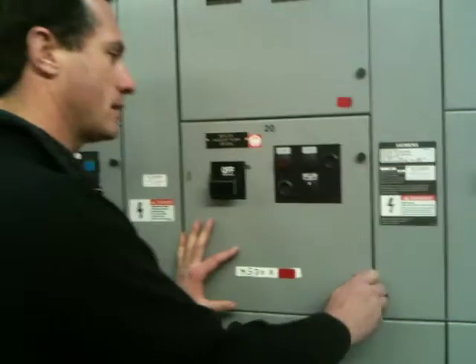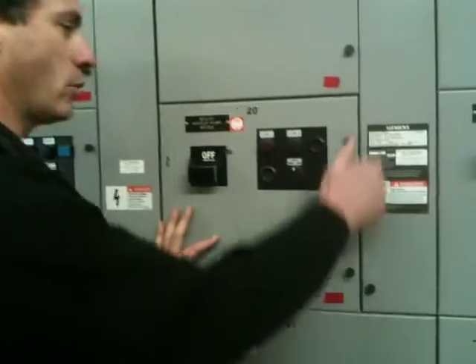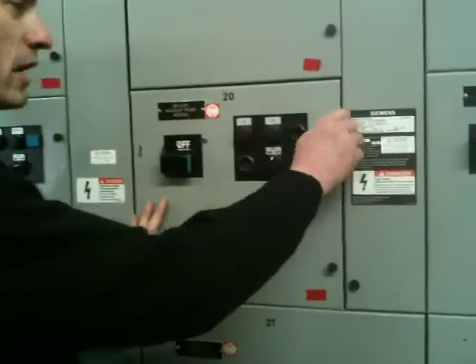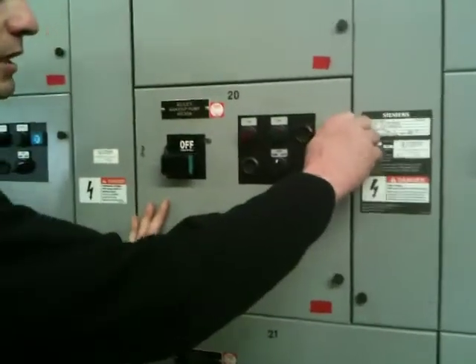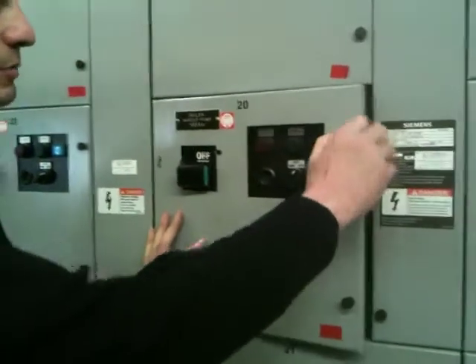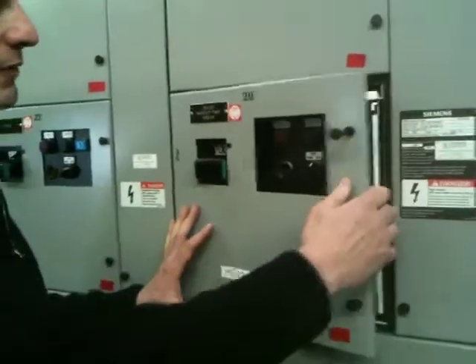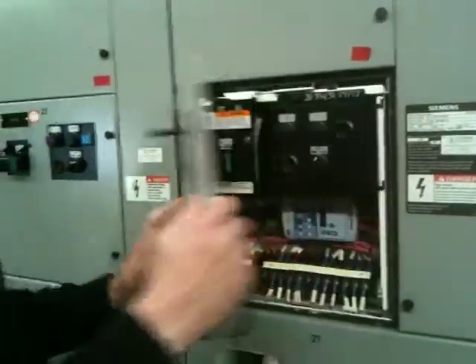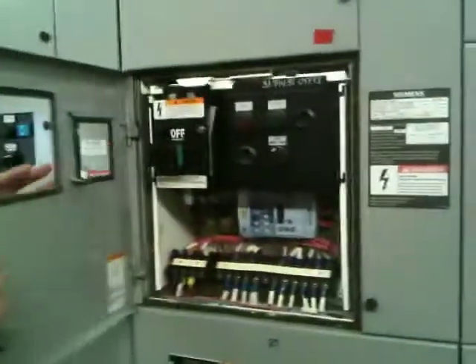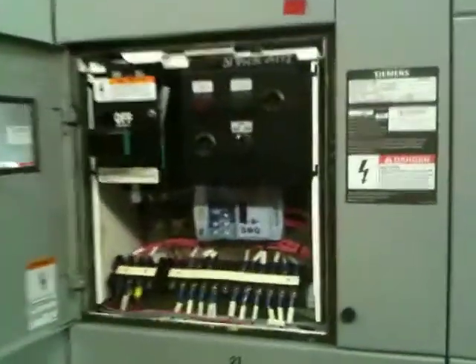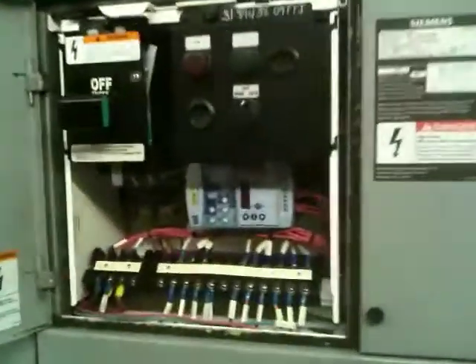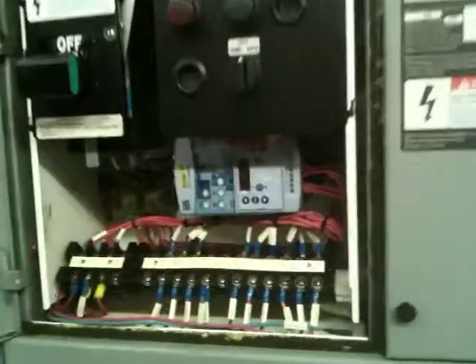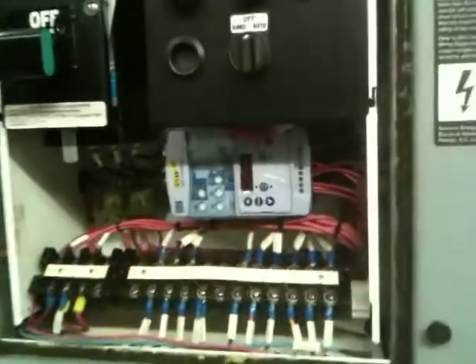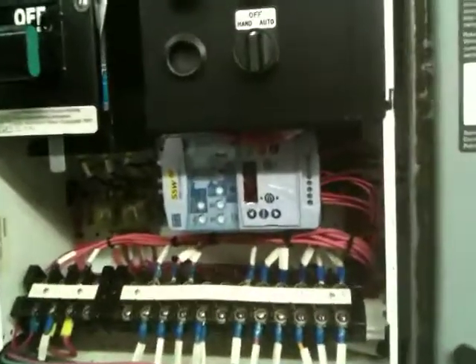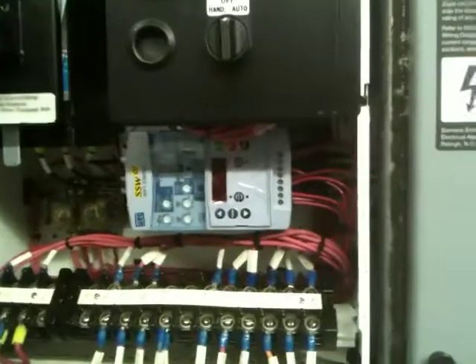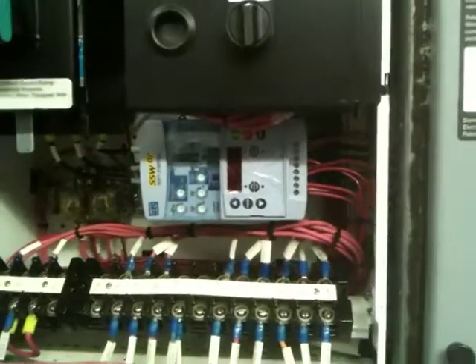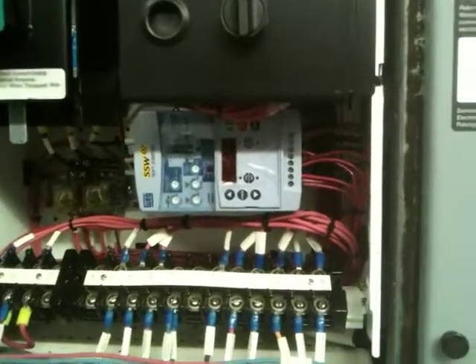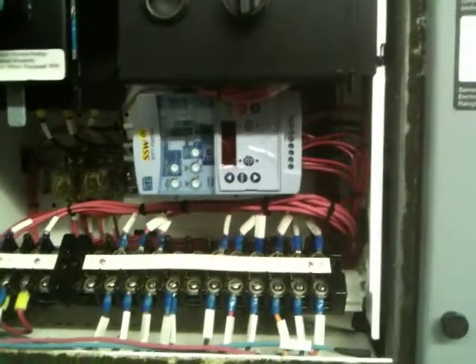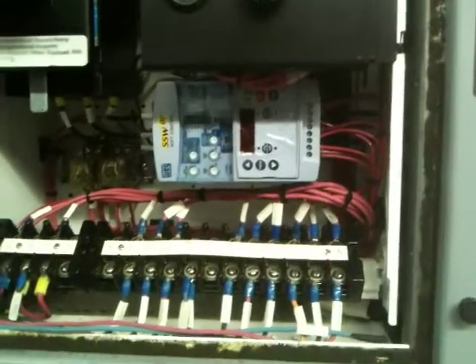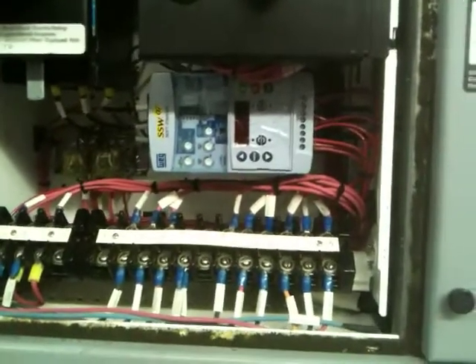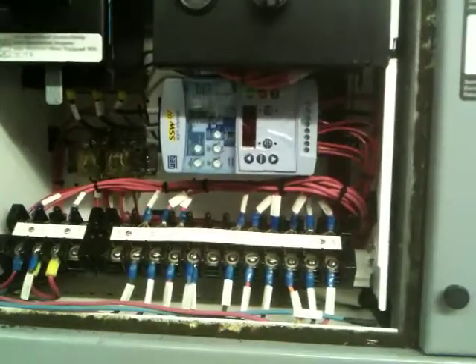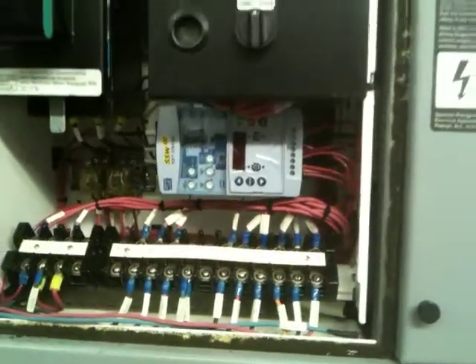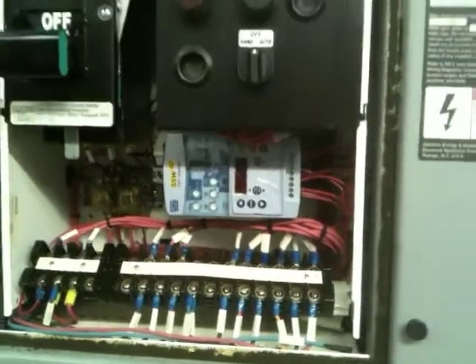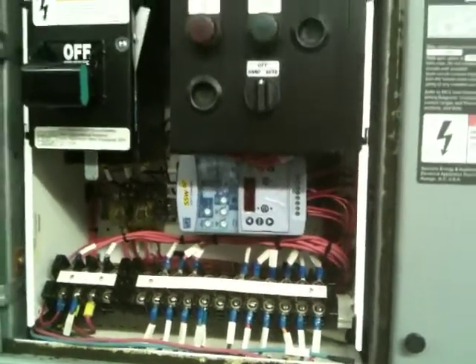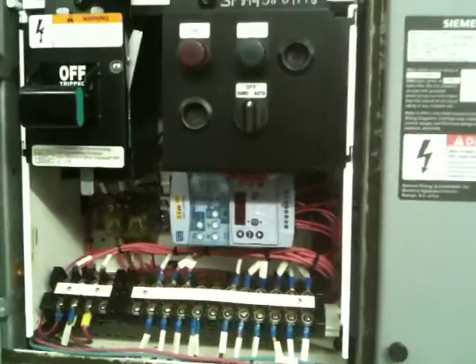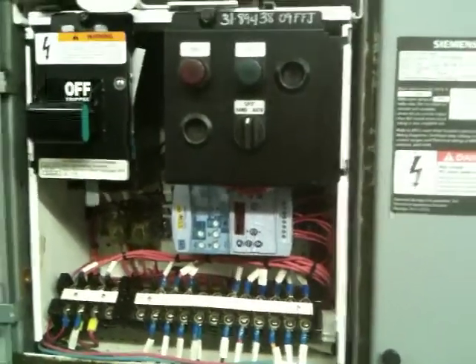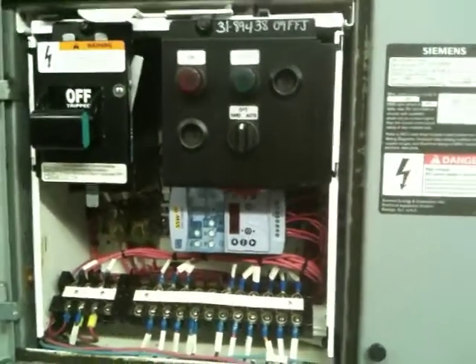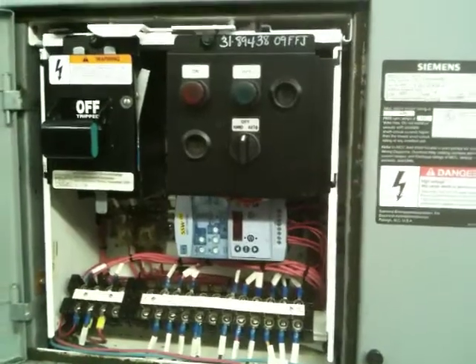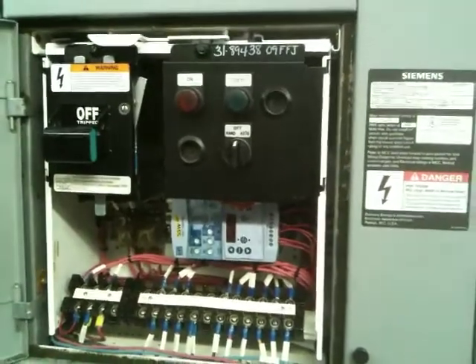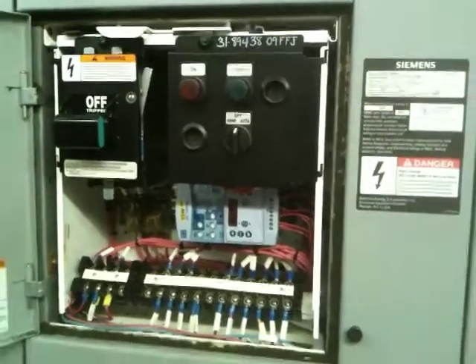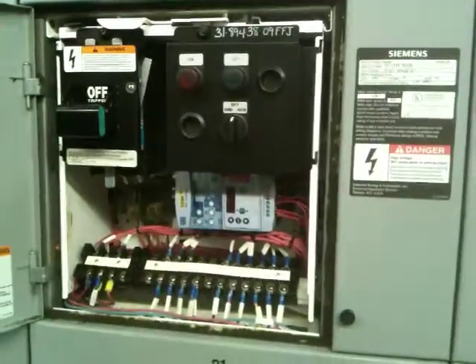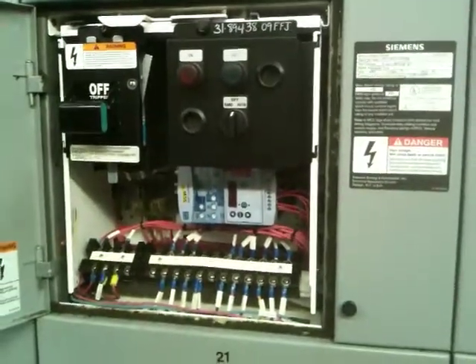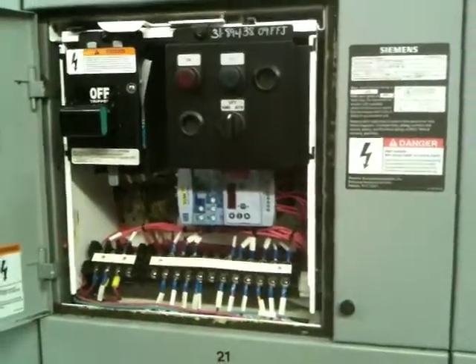The WEG soft start was small enough that it would fit into our size 1 starter, and one of the features that allowed that was that the WEG we could mount sideways, whereas other soft starts would not be covered under warranty if mounted sideways.